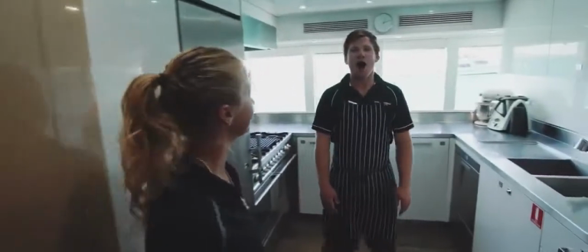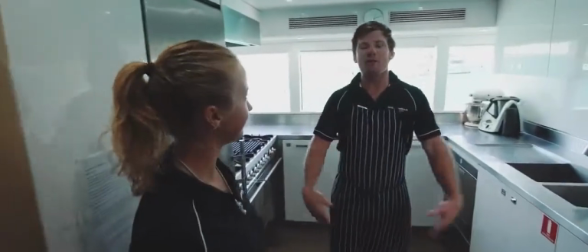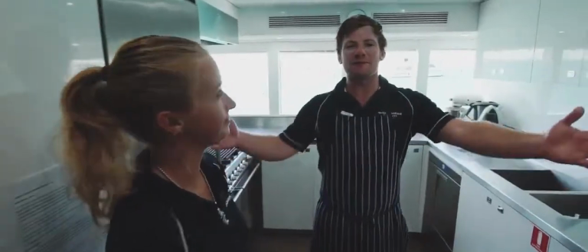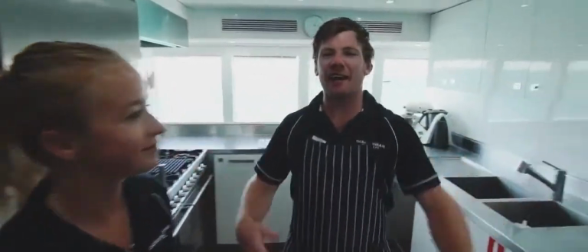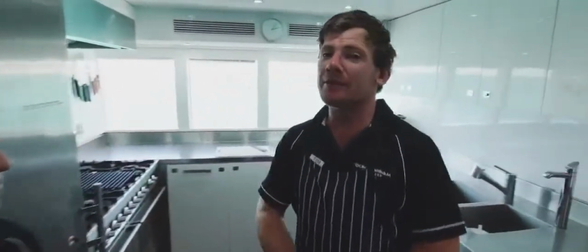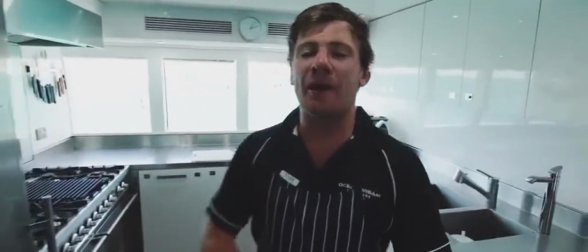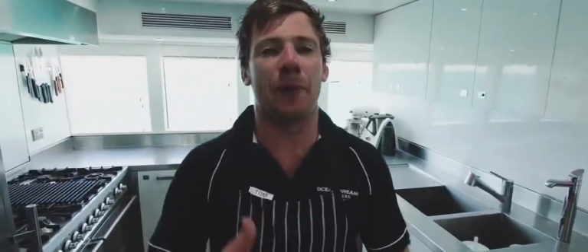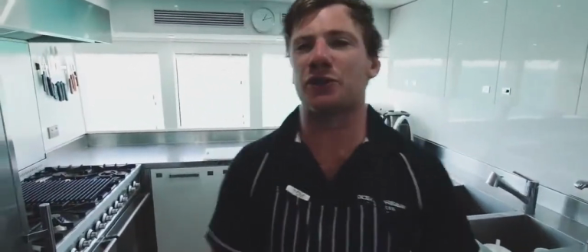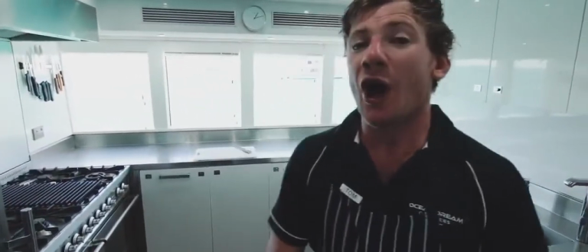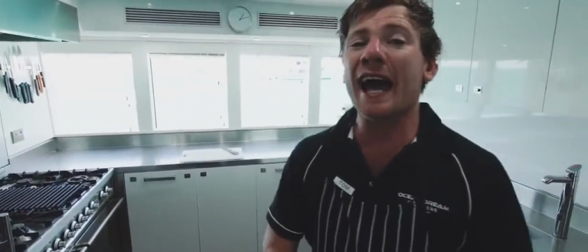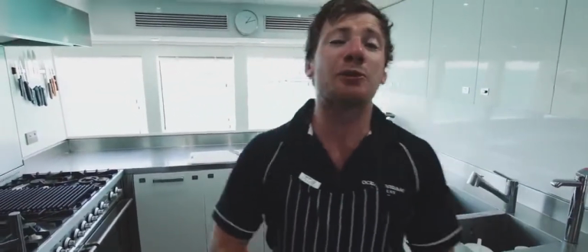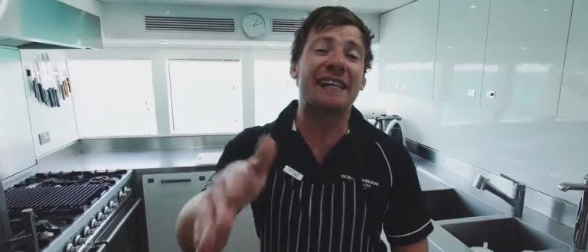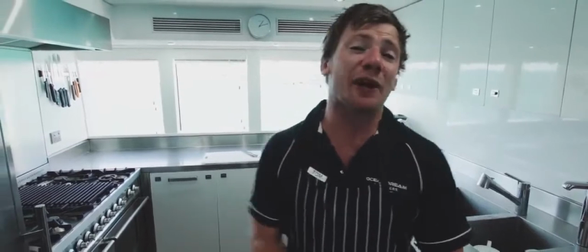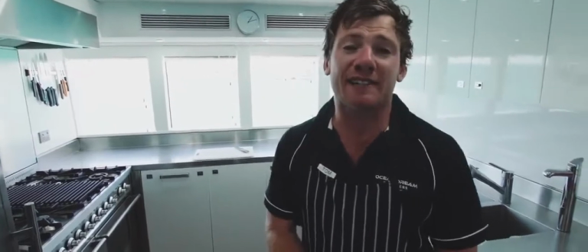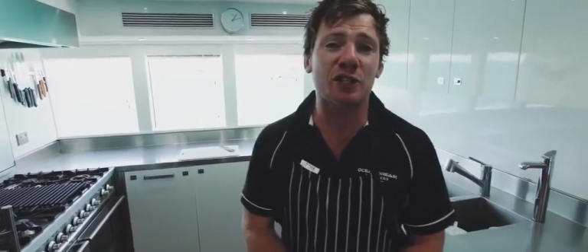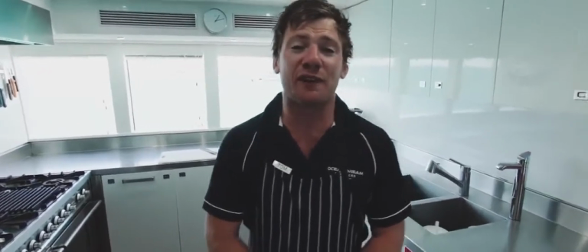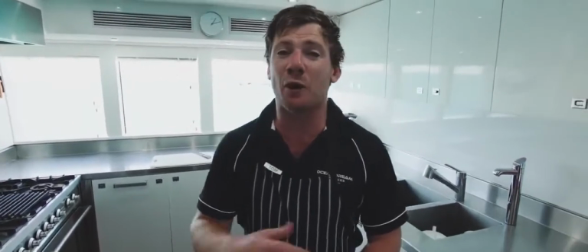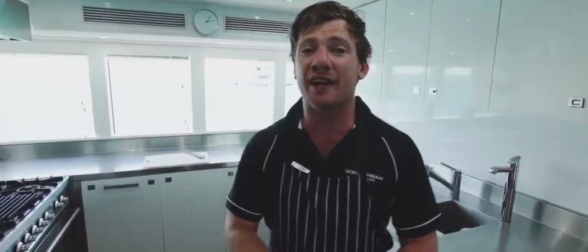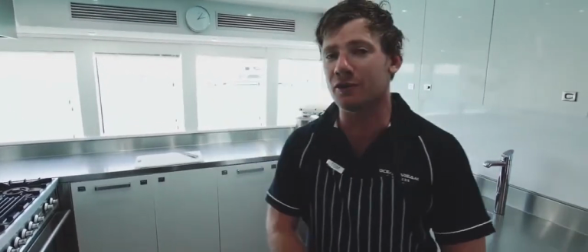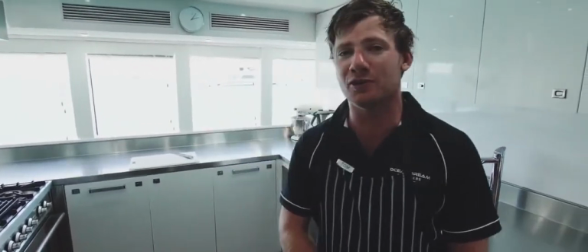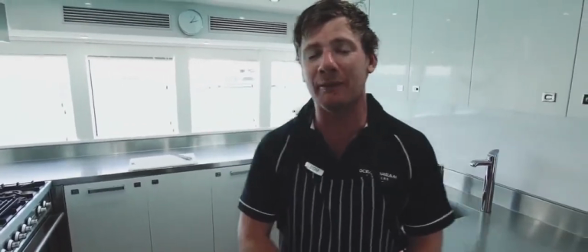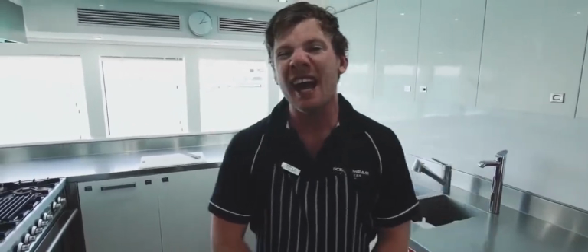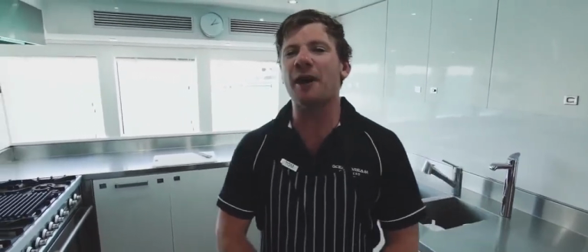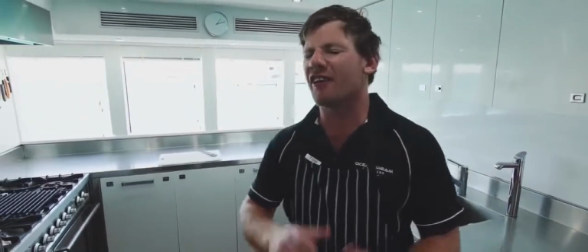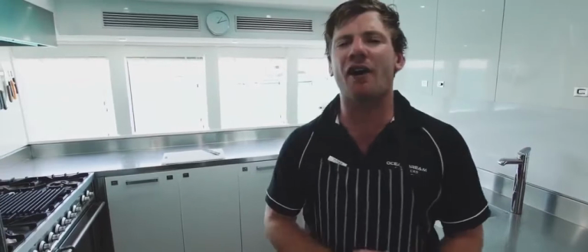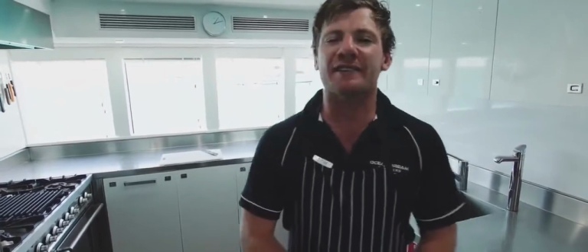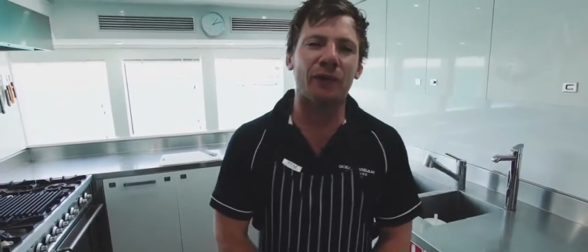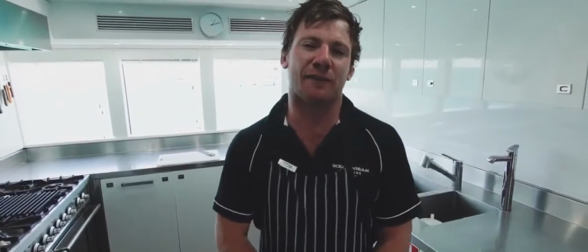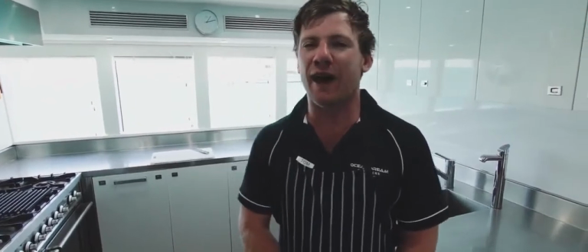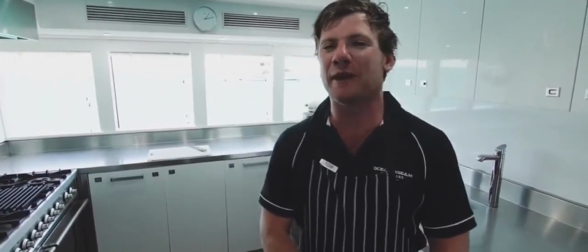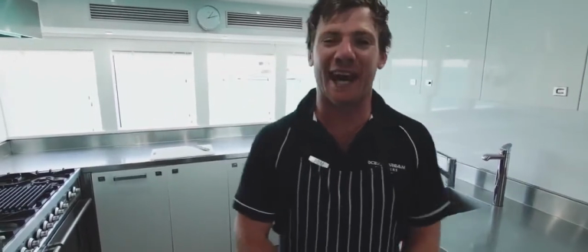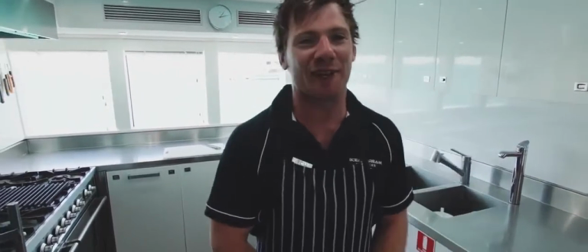Hi and welcome to the galley. My name is Tom and I'm your personal chef. I aim to exceed your expectations for the next 12 days cruising through the Kimberley, and we have a great variety of seafood that is fresh and available that we catch ourselves.